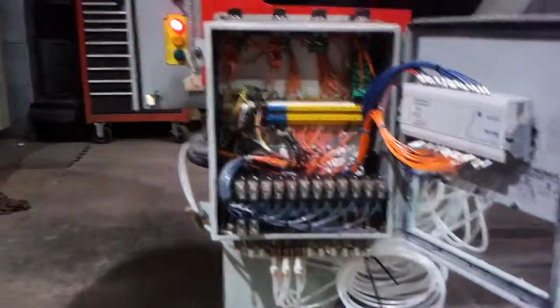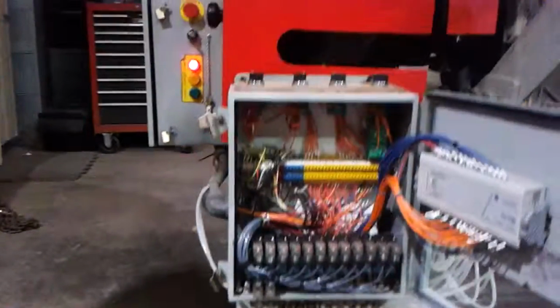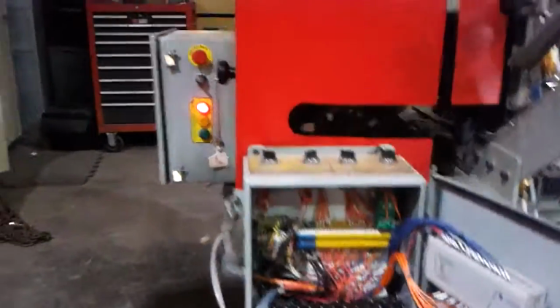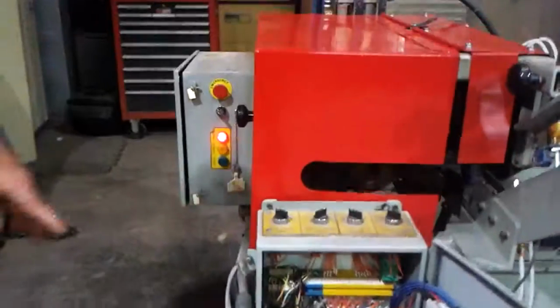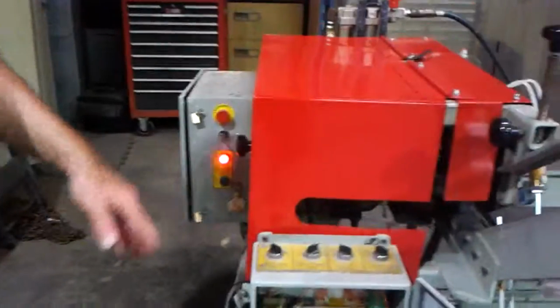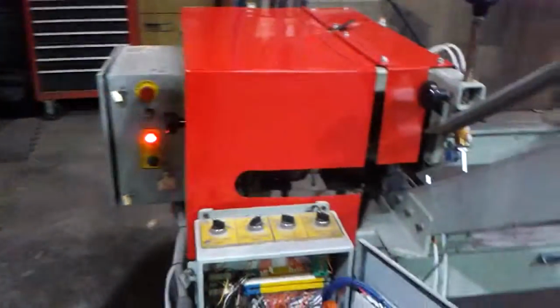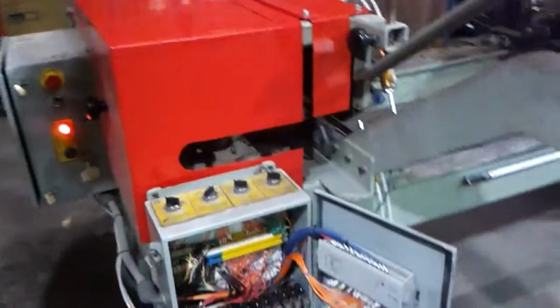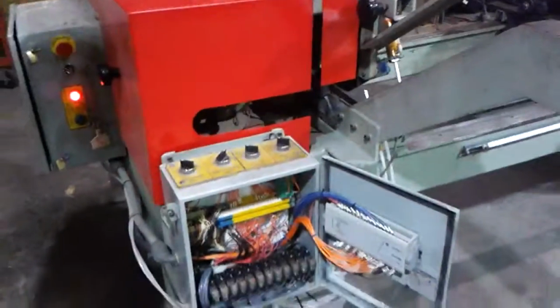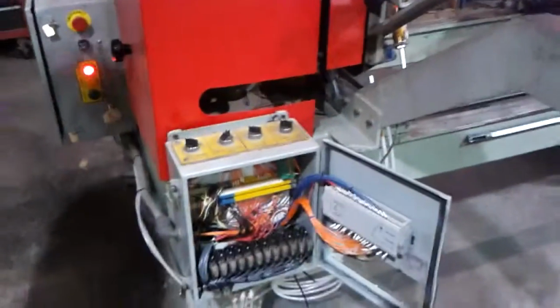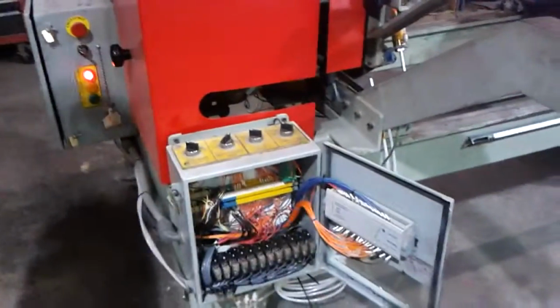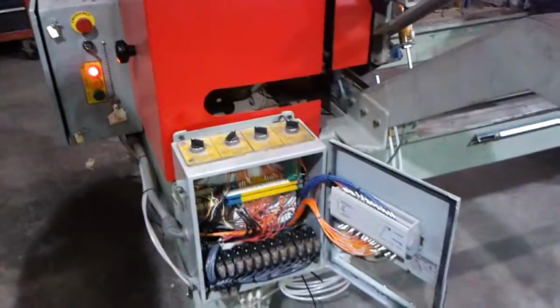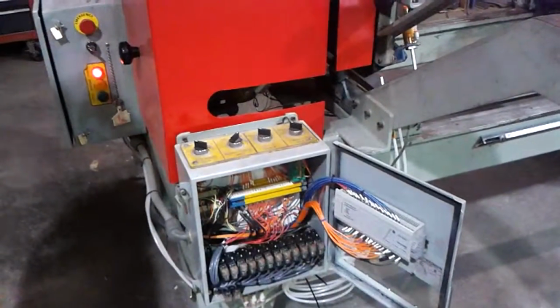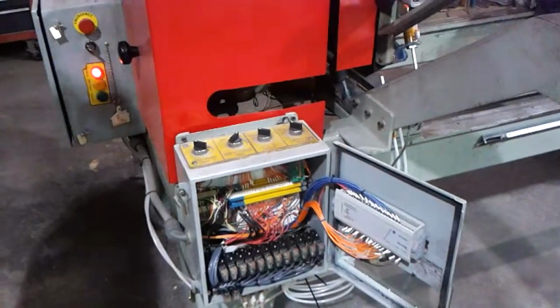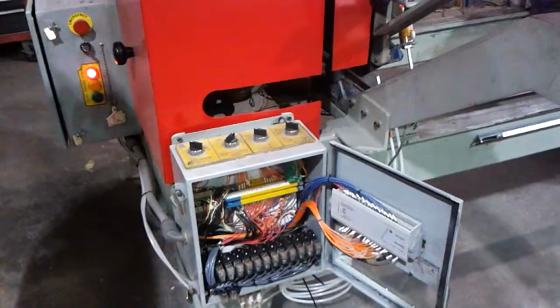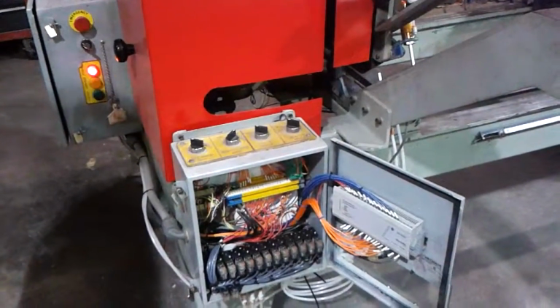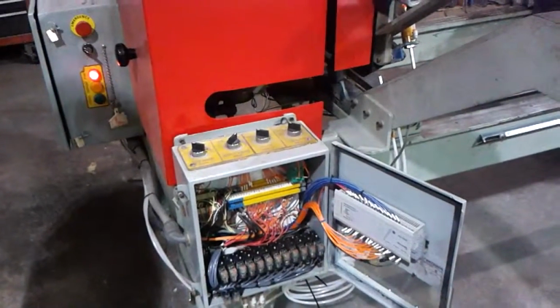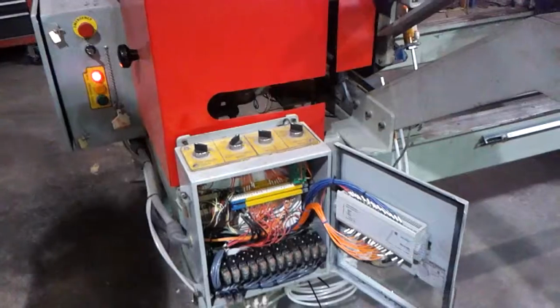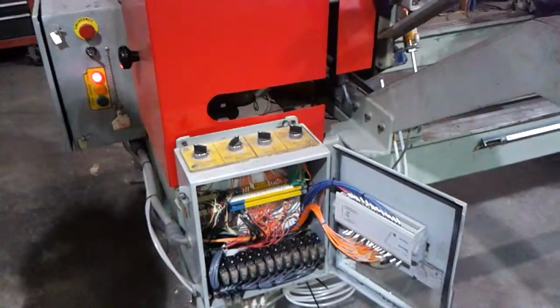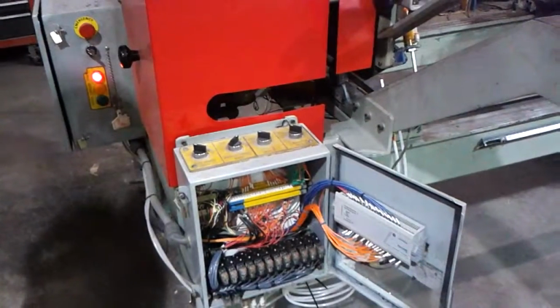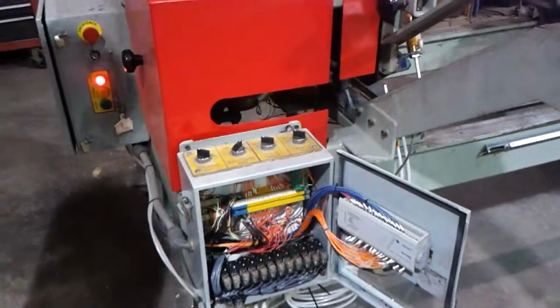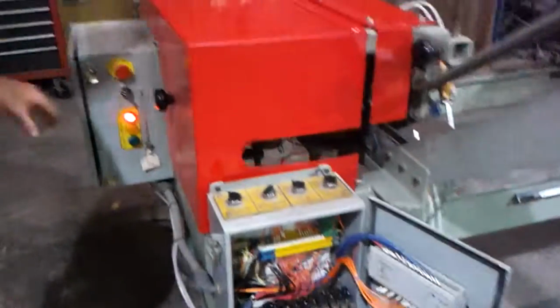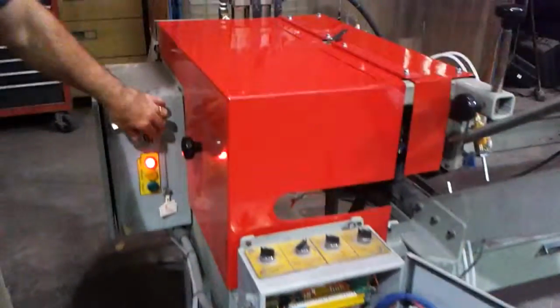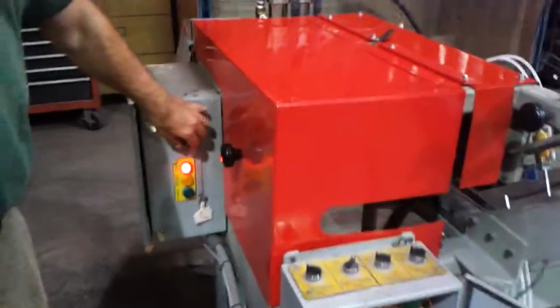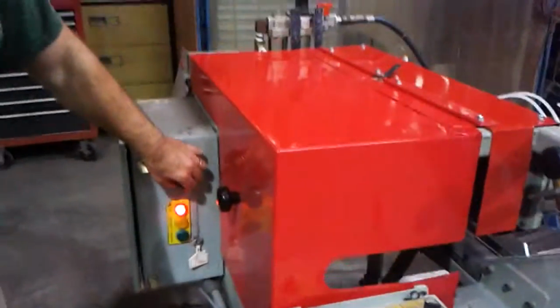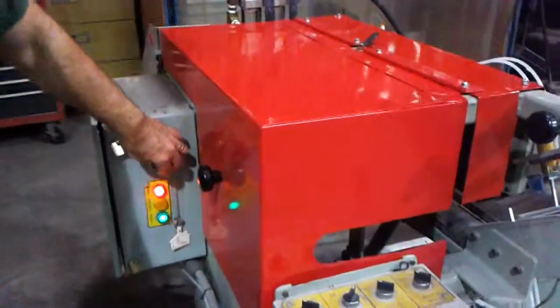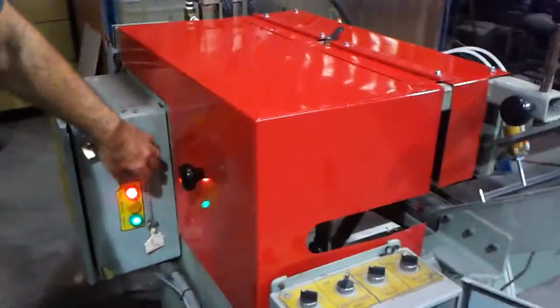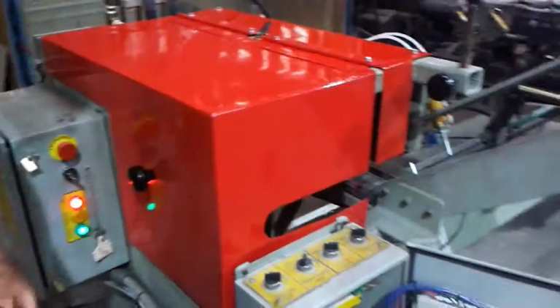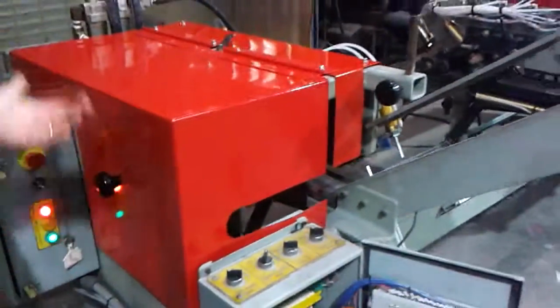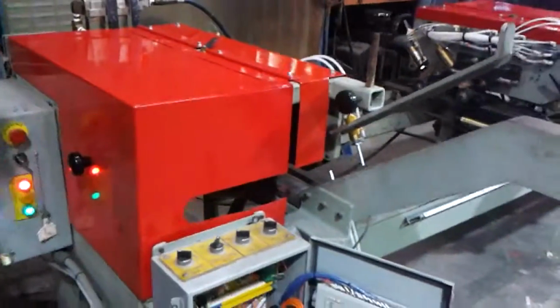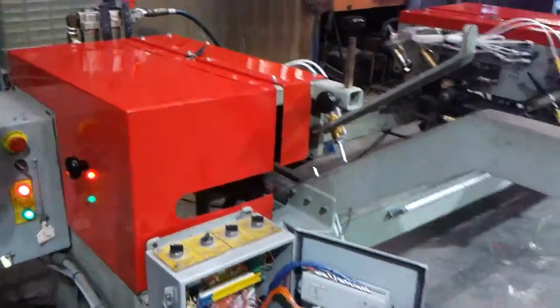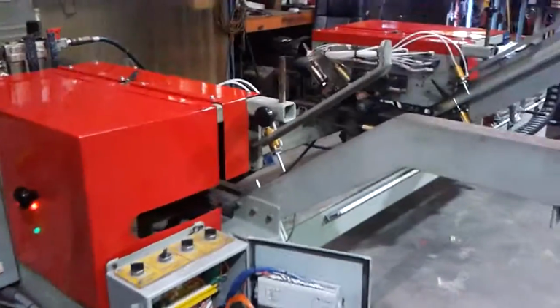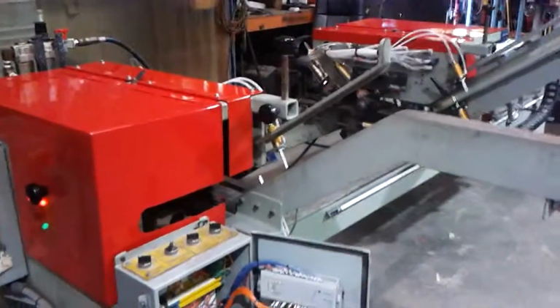We also had to do a little bit of work inside the box to tighten up some of the components that had come loose over time. So we're going to go ahead and turn it on. It's going real nice.